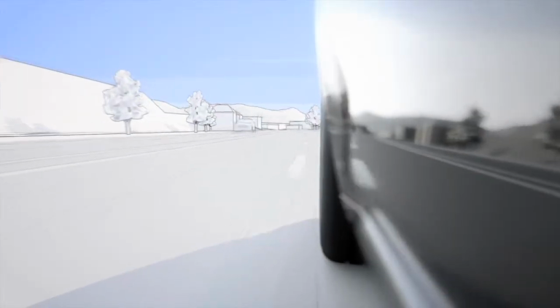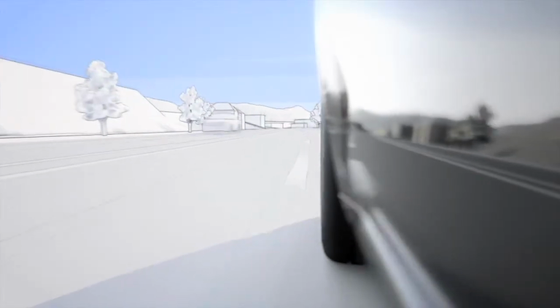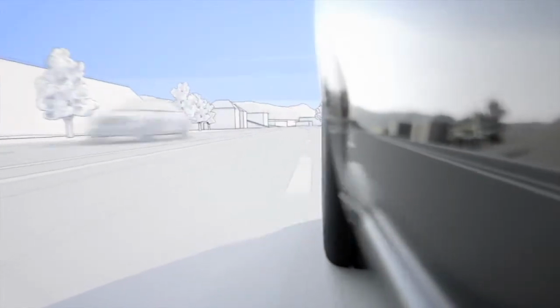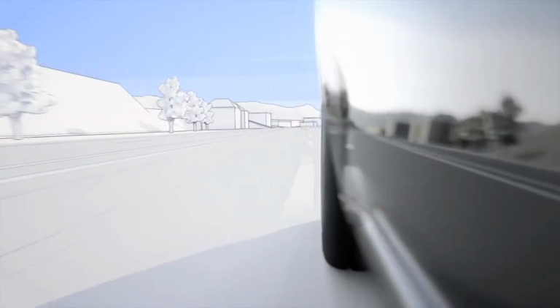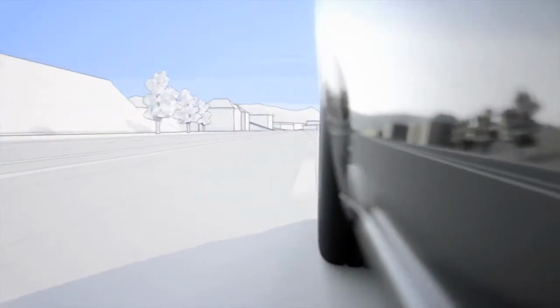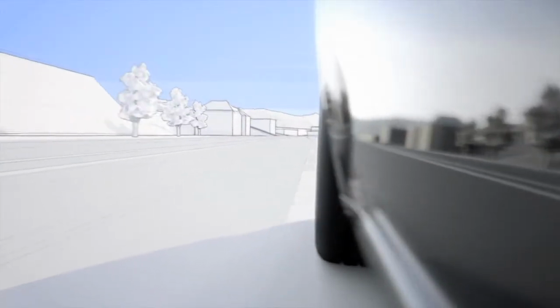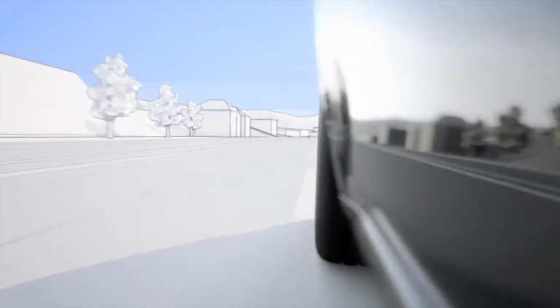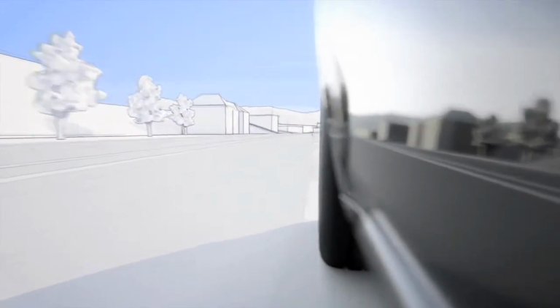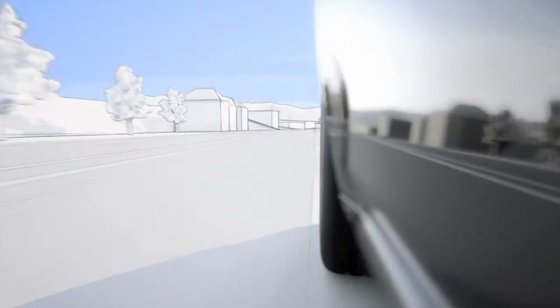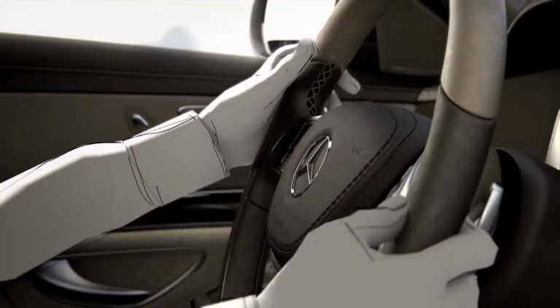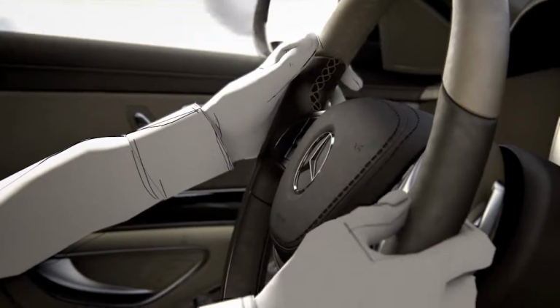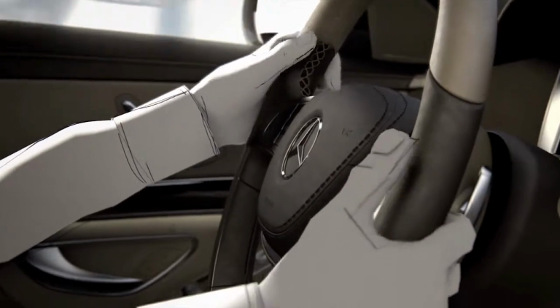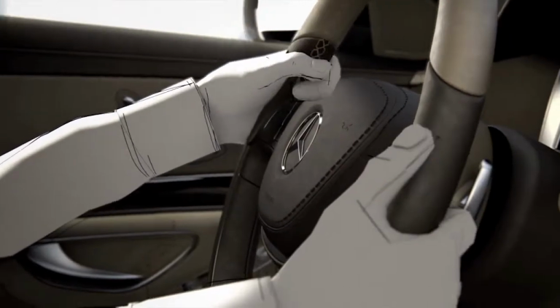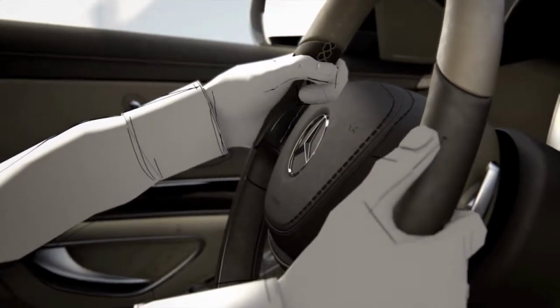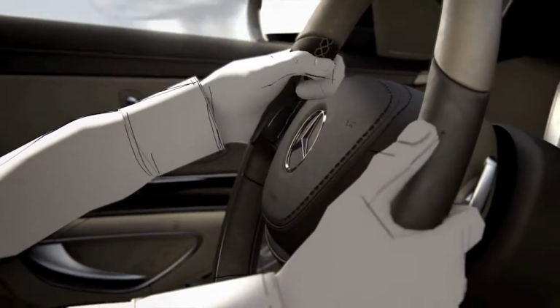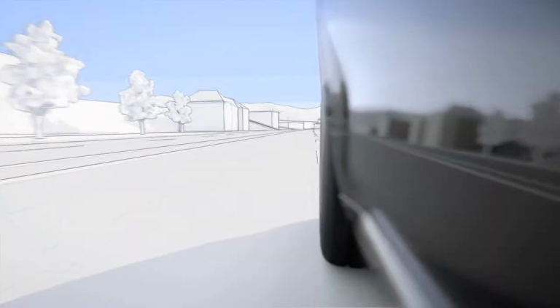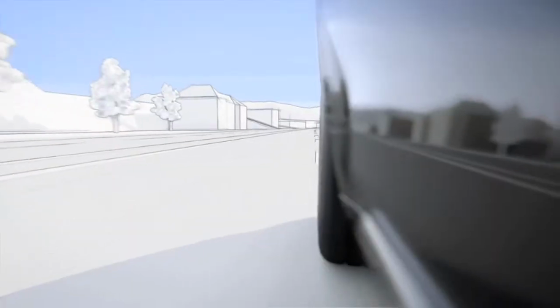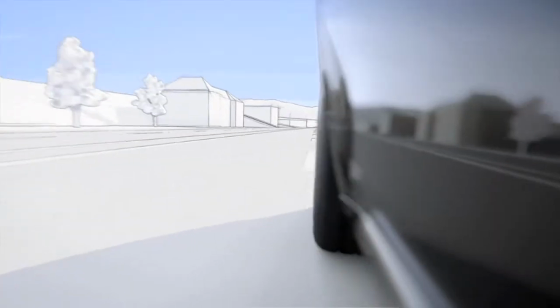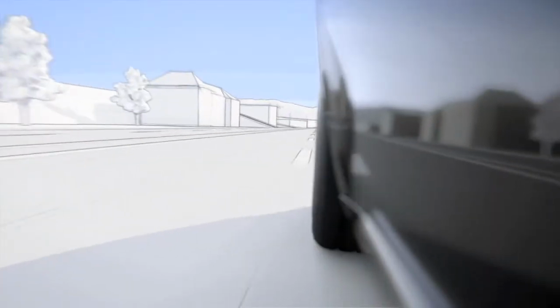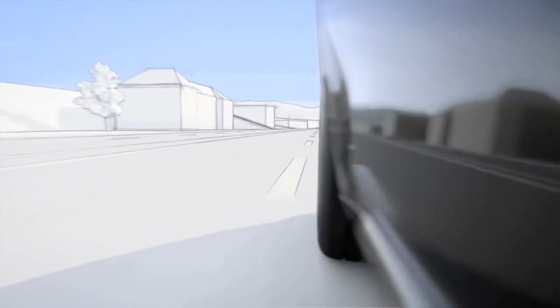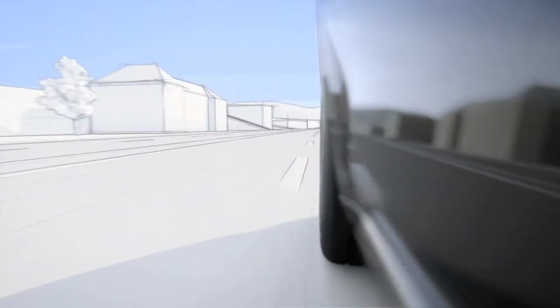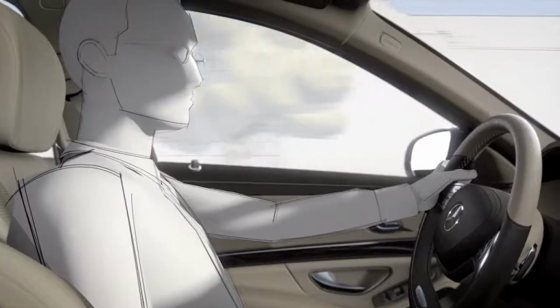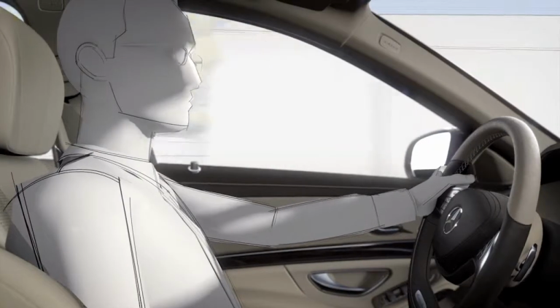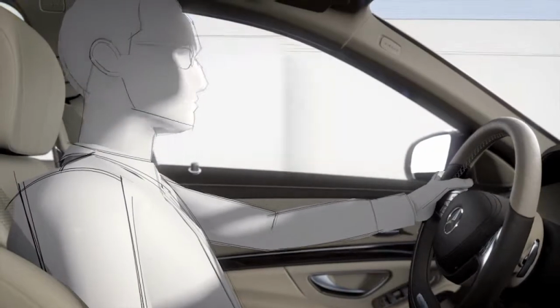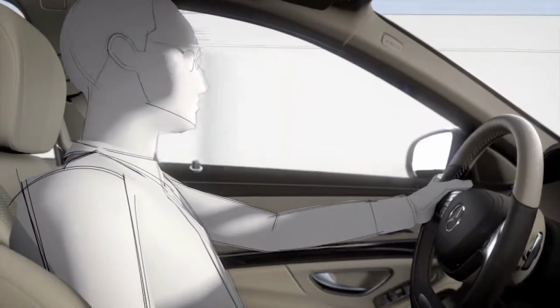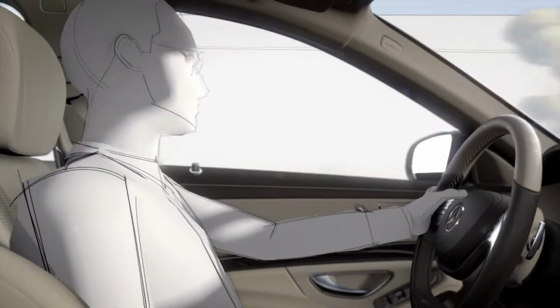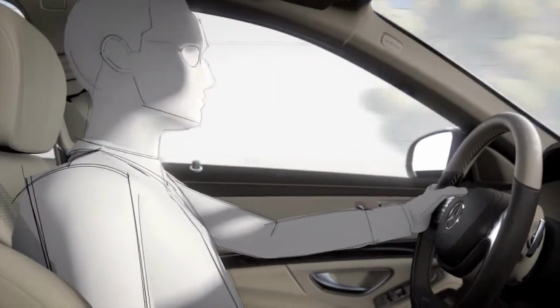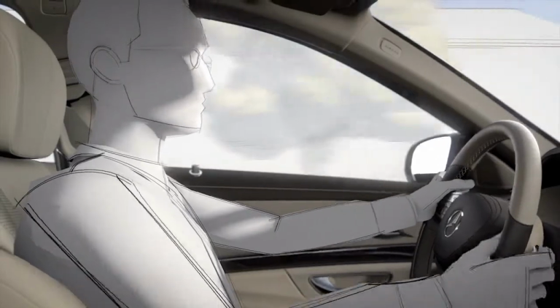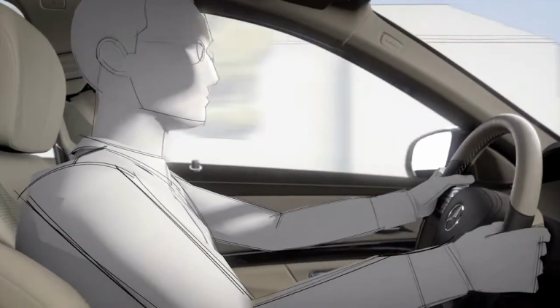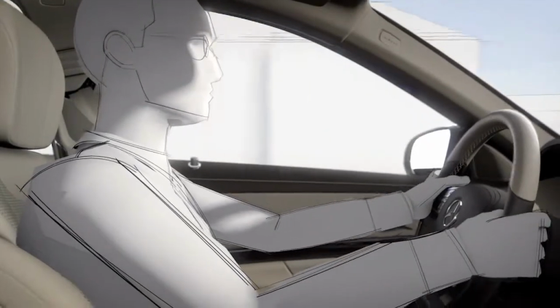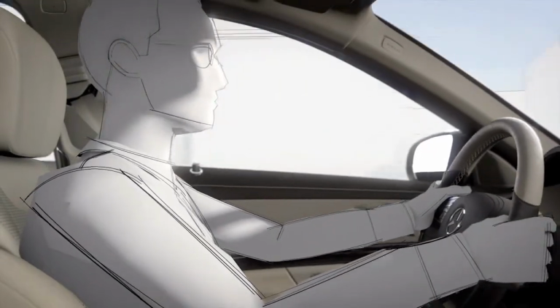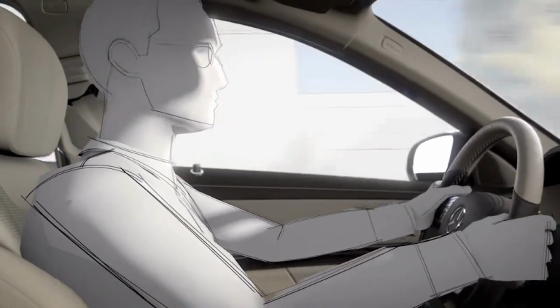If open lane markings are crossed, the steering wheel vibrates as a cue to steer in the opposite direction. This haptic warning is also provided before the braking intervention.